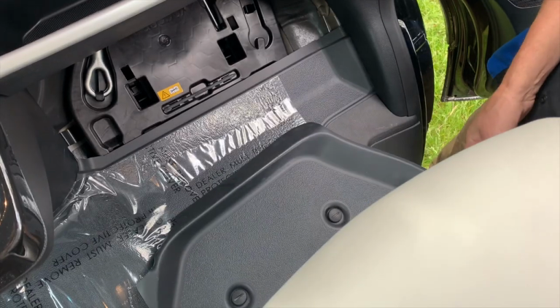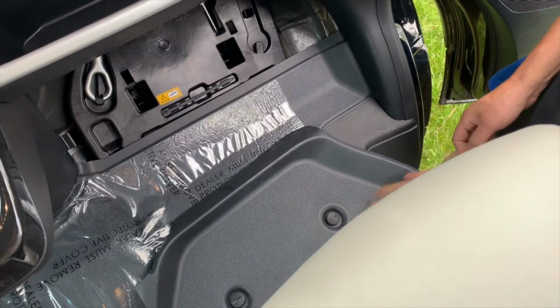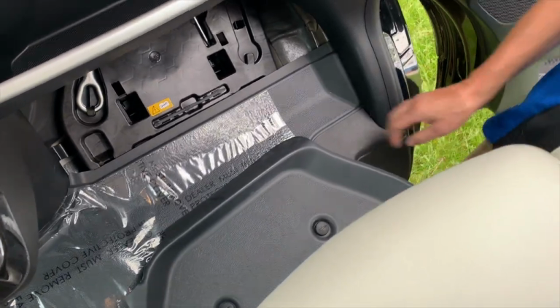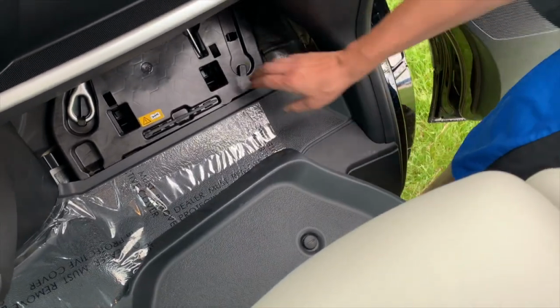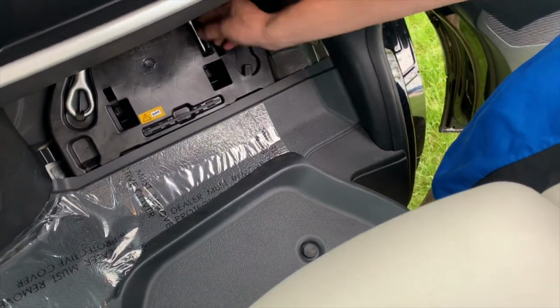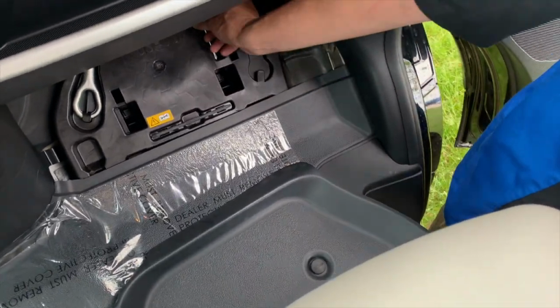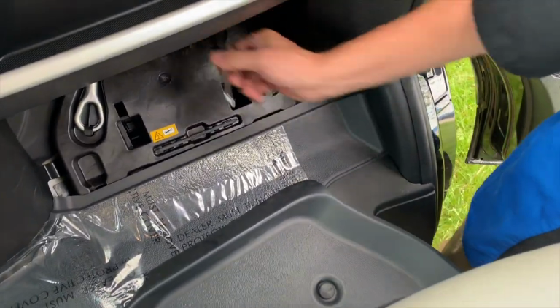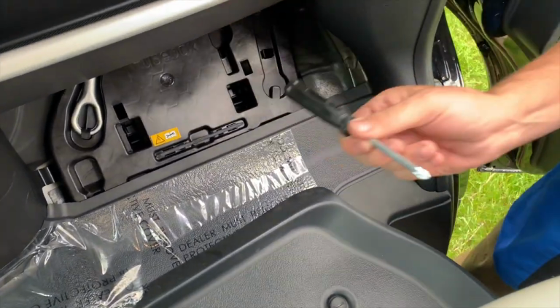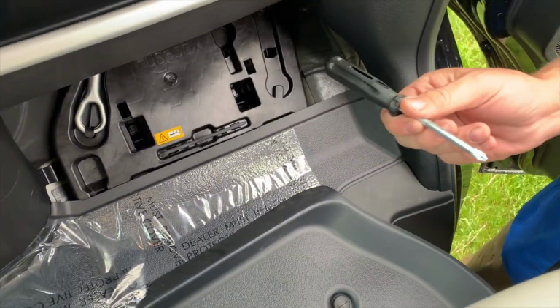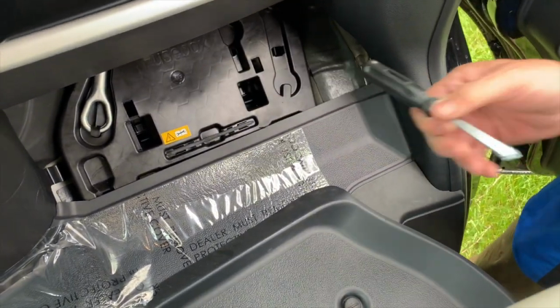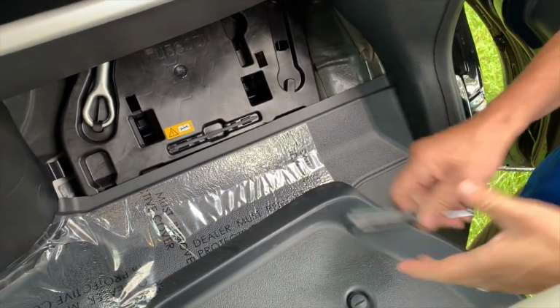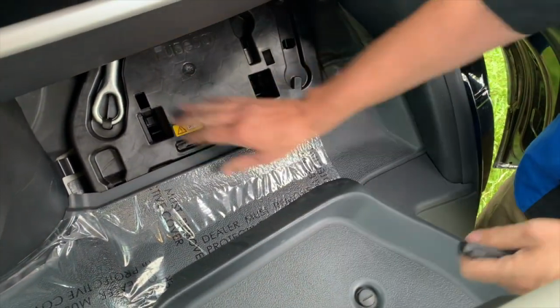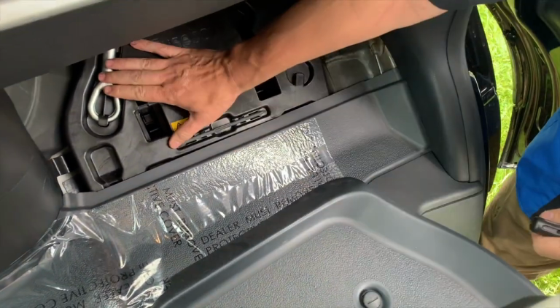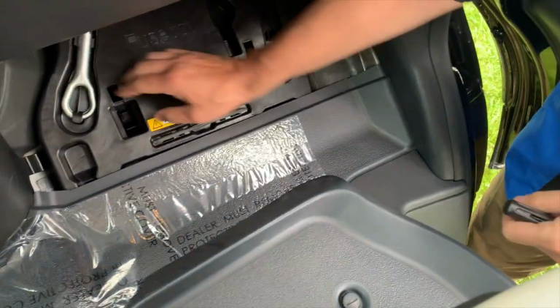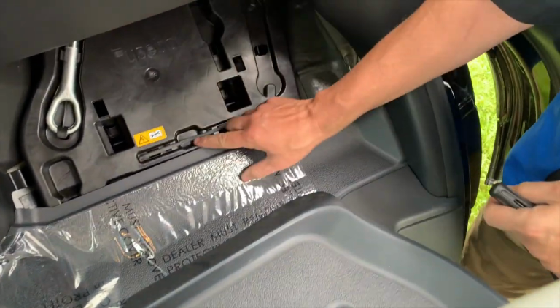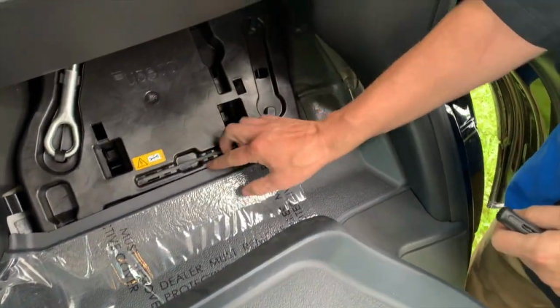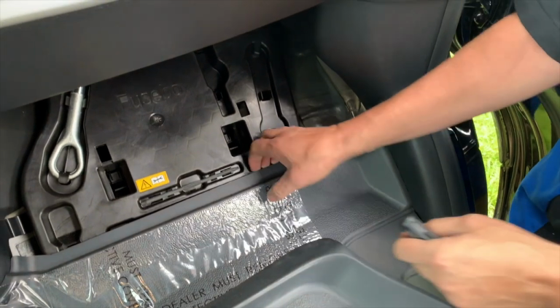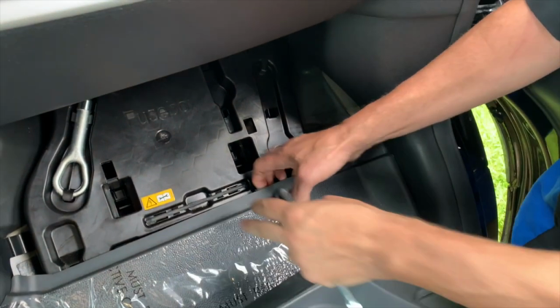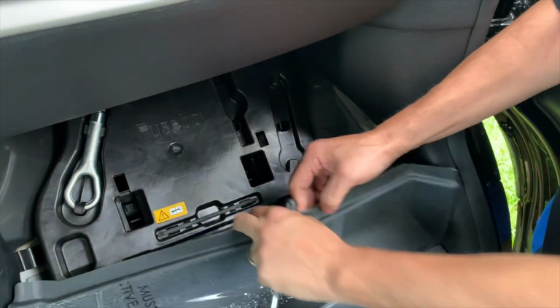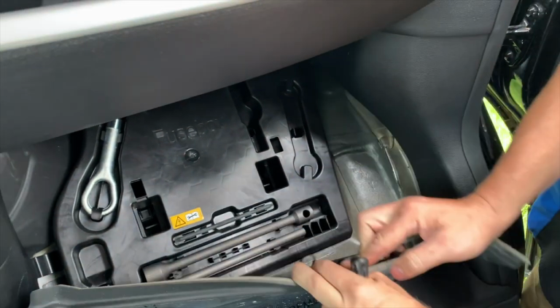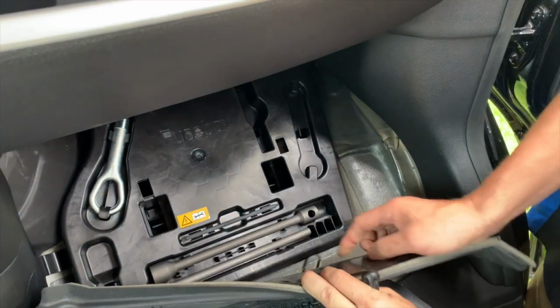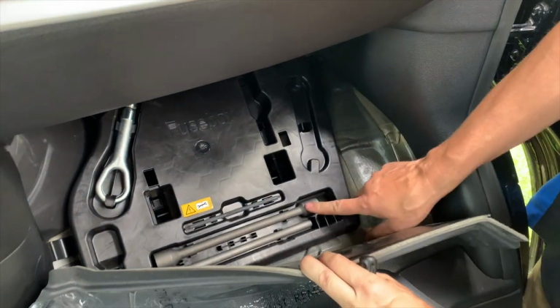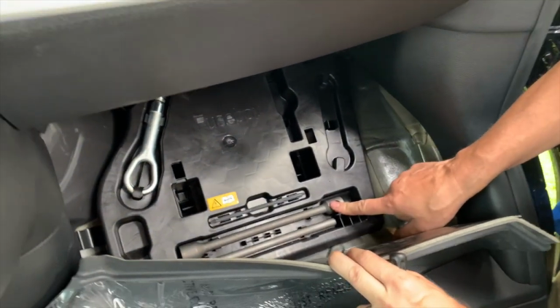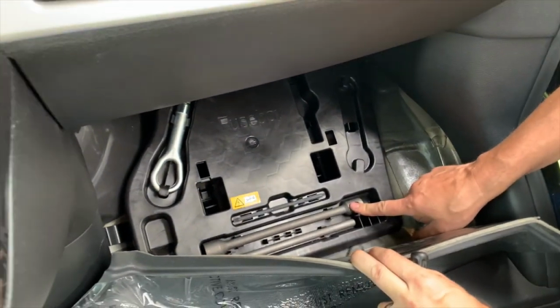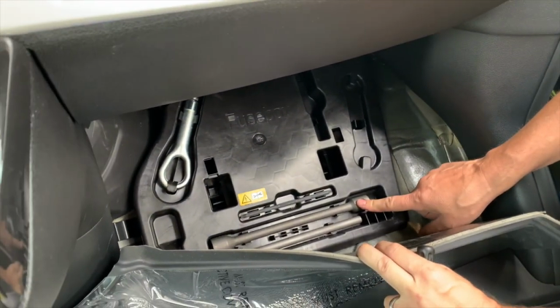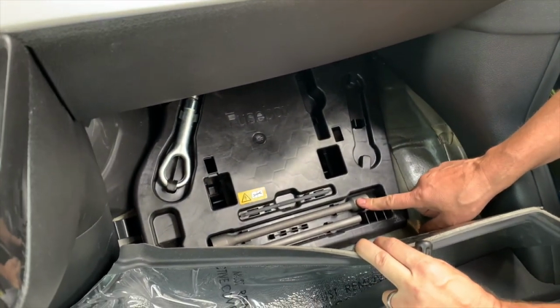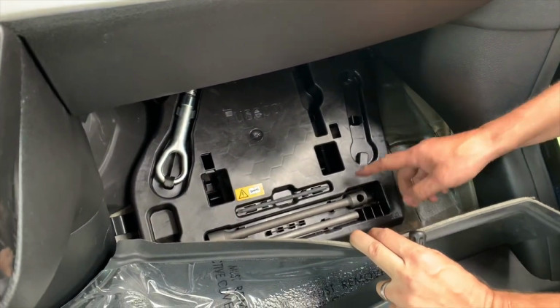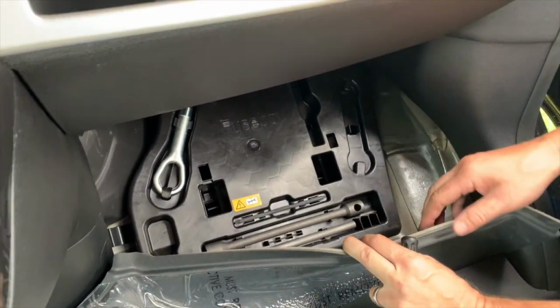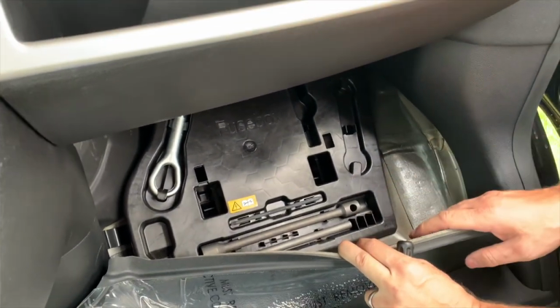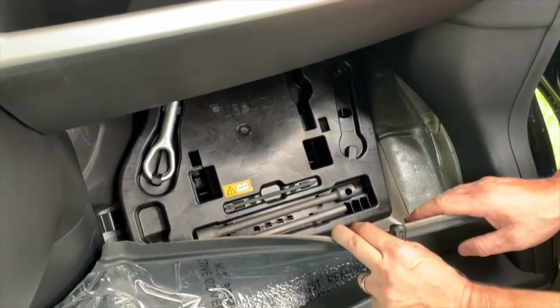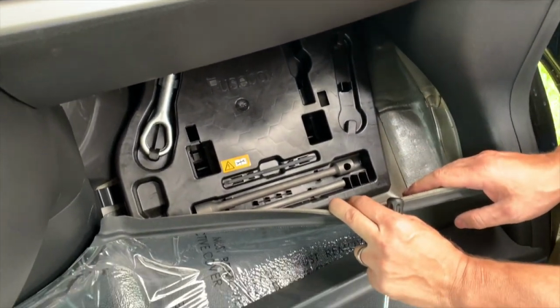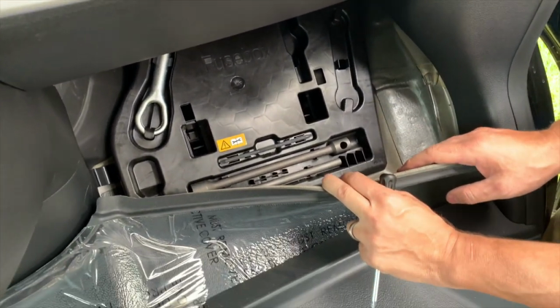Once I pull that out you can actually see that we have a screwdriver, we have an eyelet, a torque bit, and right below here we also have a lug wrench that we can use if we had to change a tire.